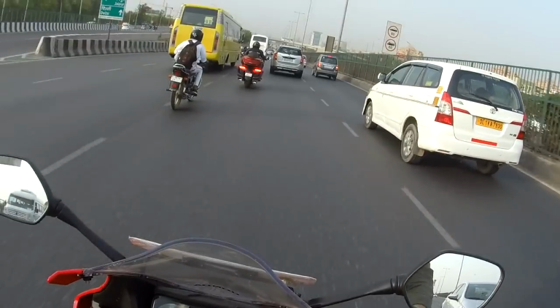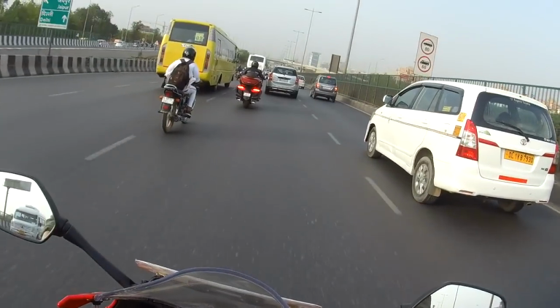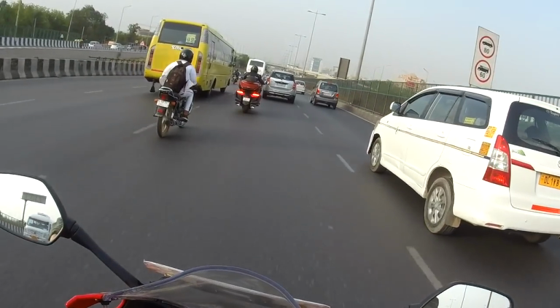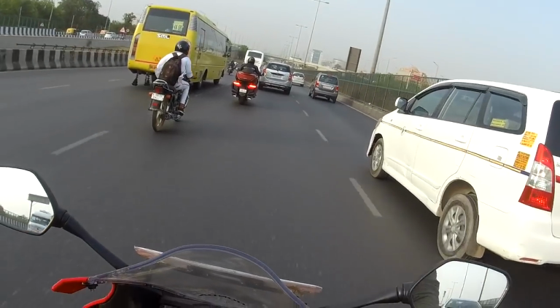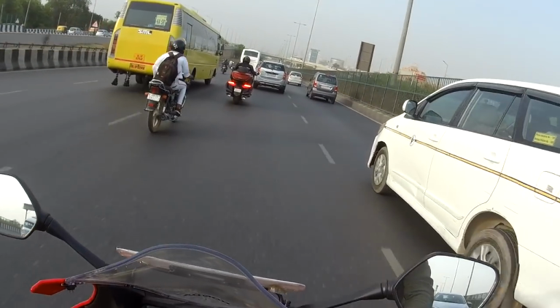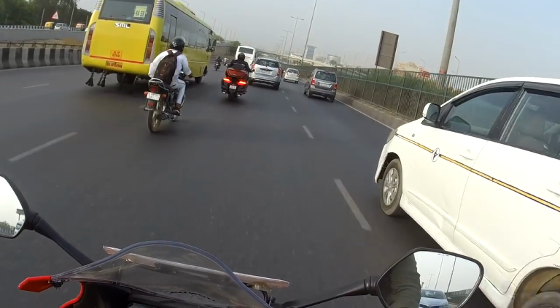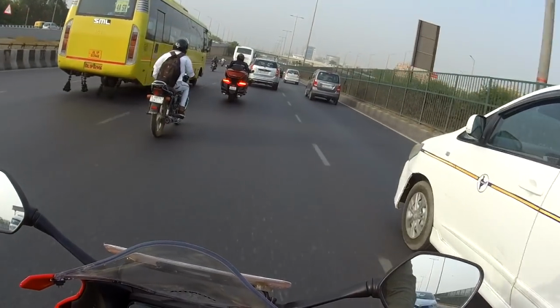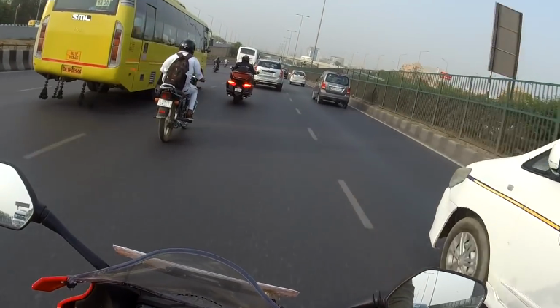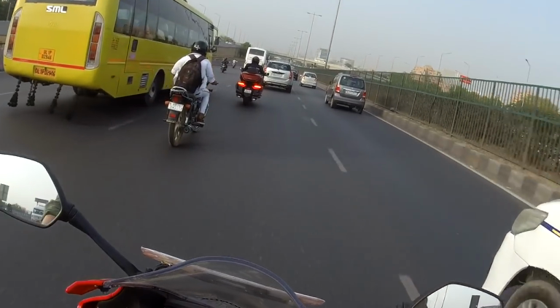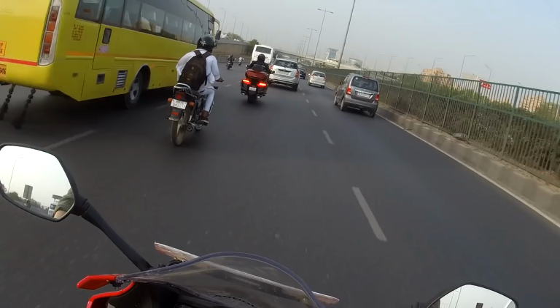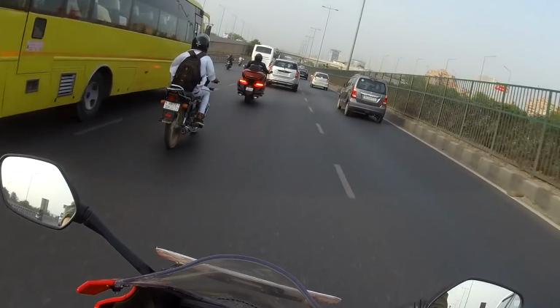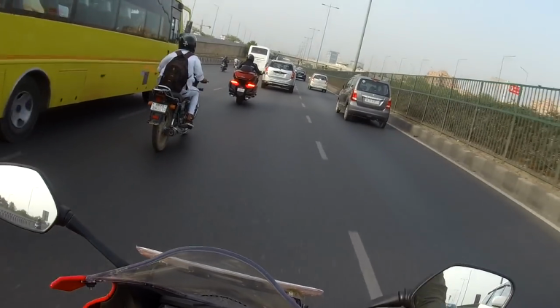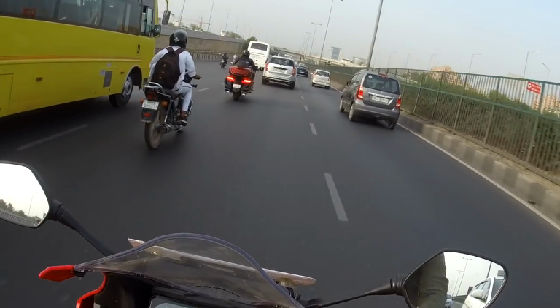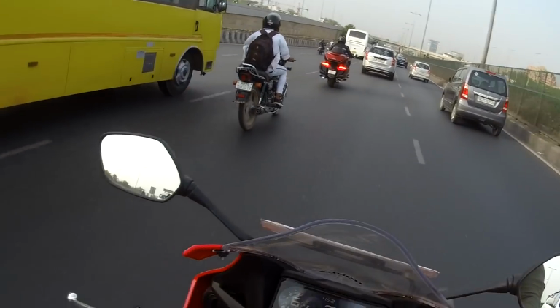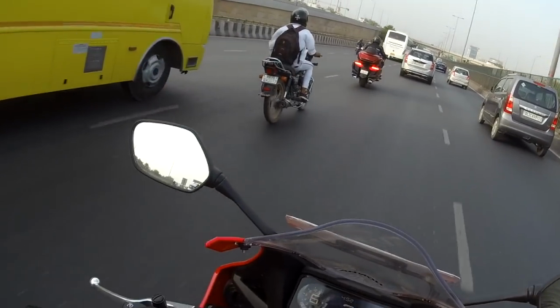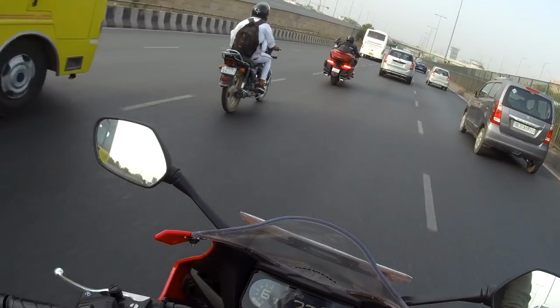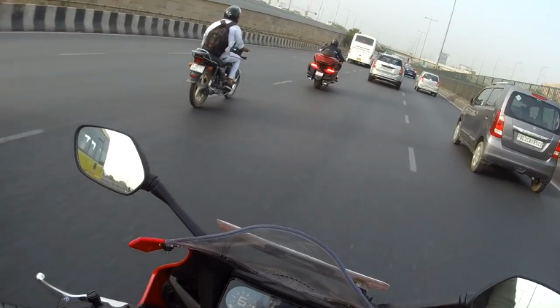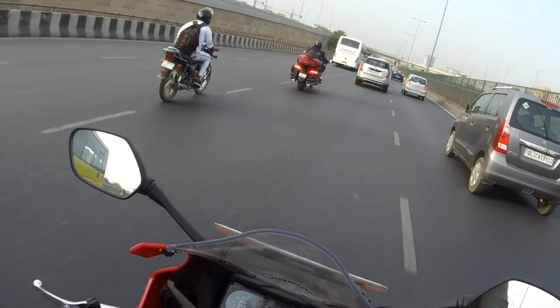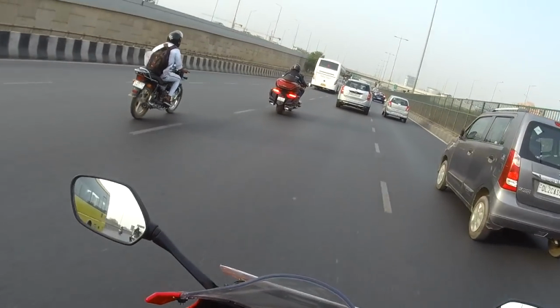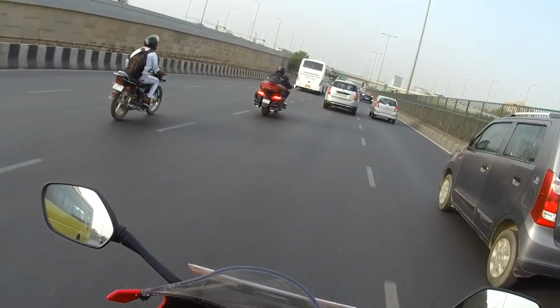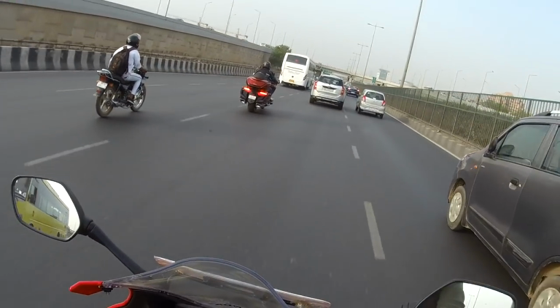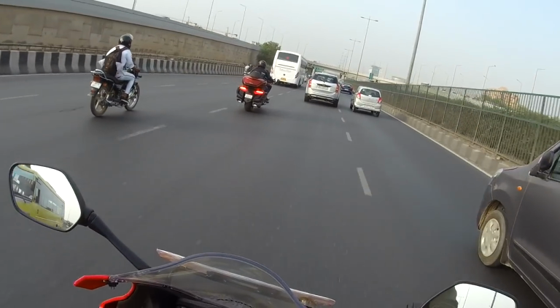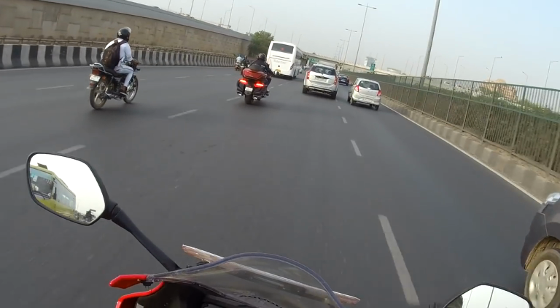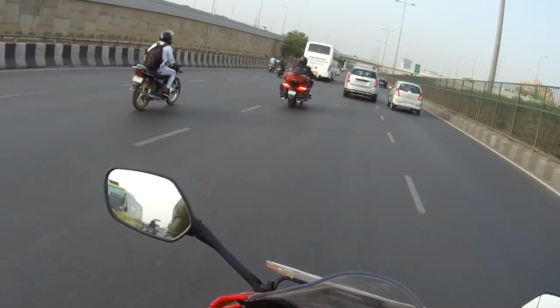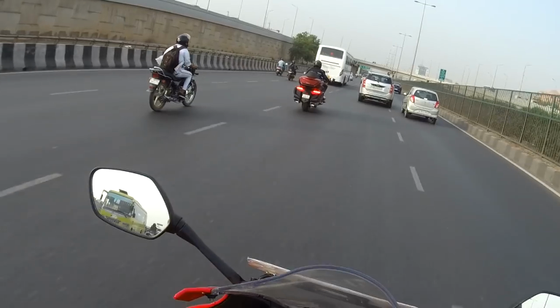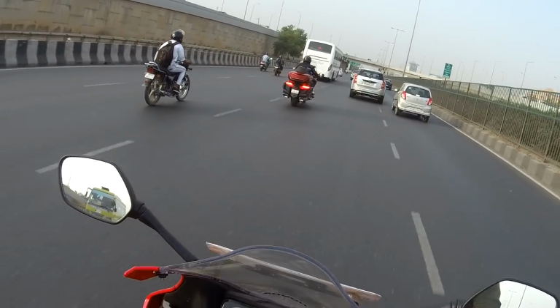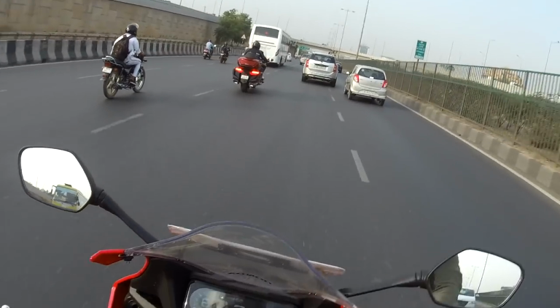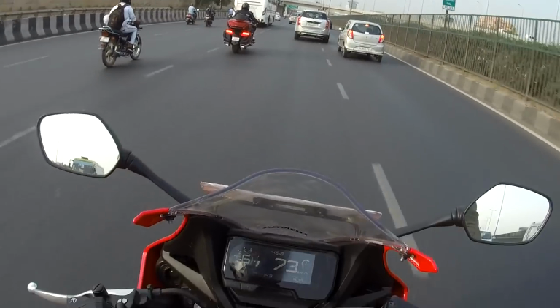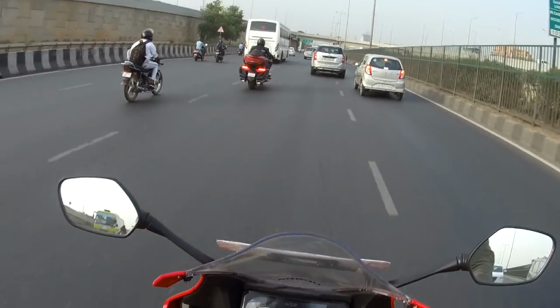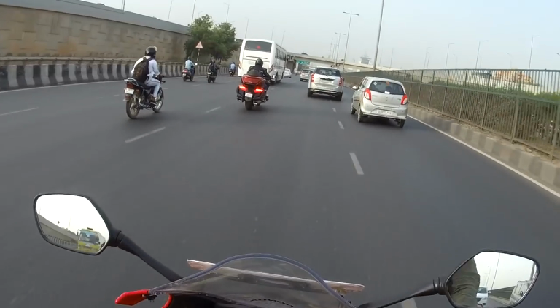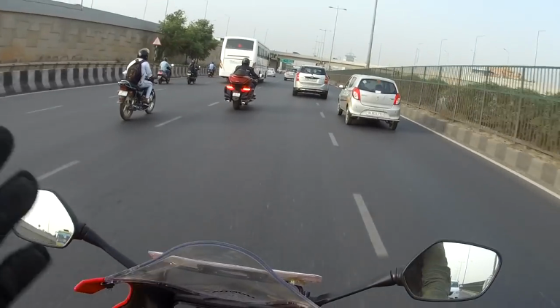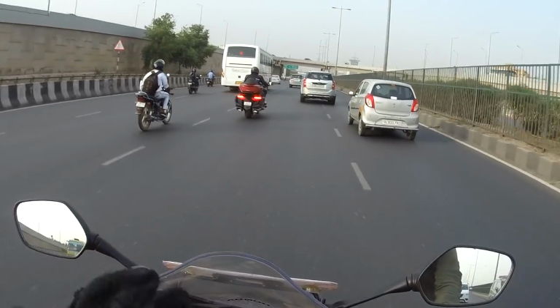When I rode the Z900, doing sixth gear at 60–65 km/h, there were some clutters and jerks coming through, and I was hearing a couple of noises from the engine as well. Nothing of that sort on the Honda — kudos to the levels of refinement of this machine.